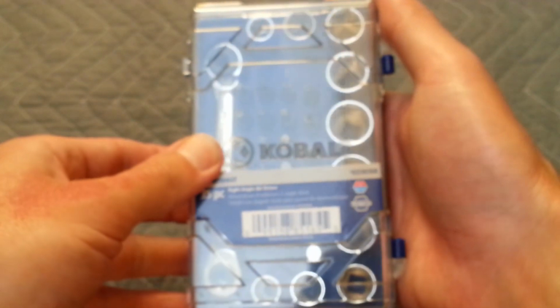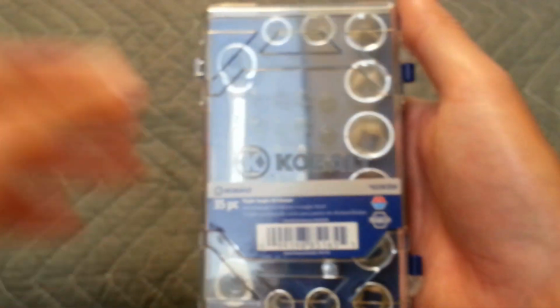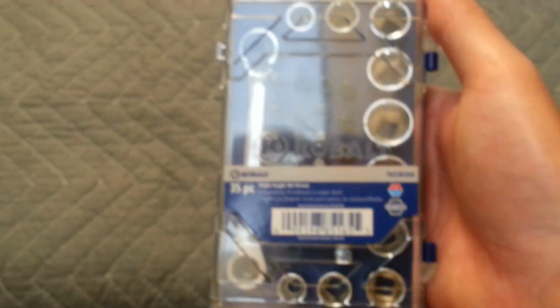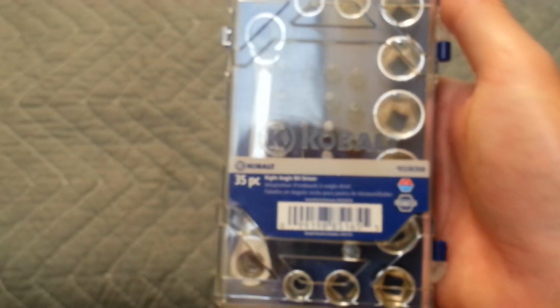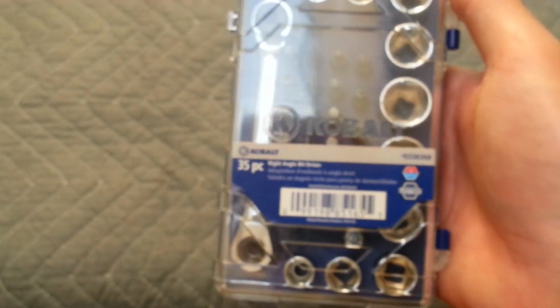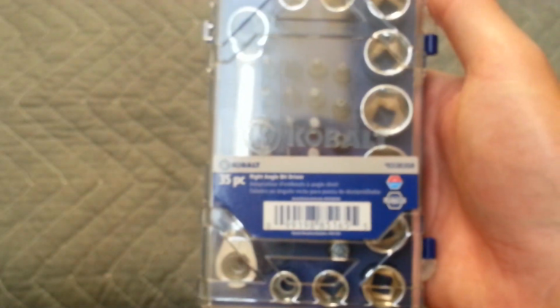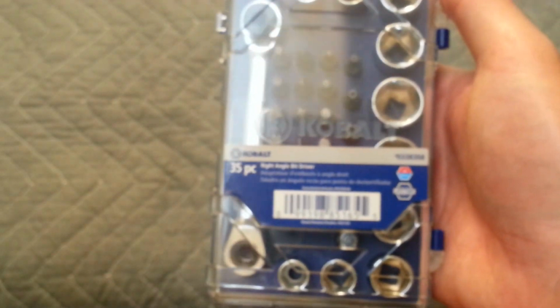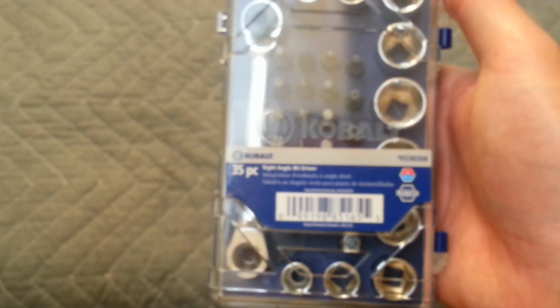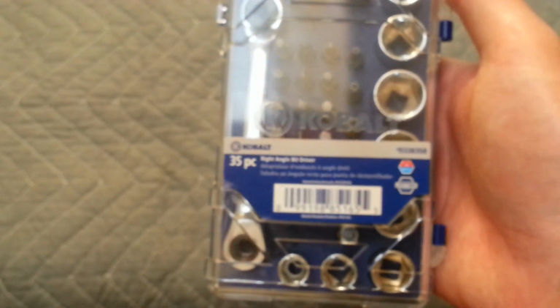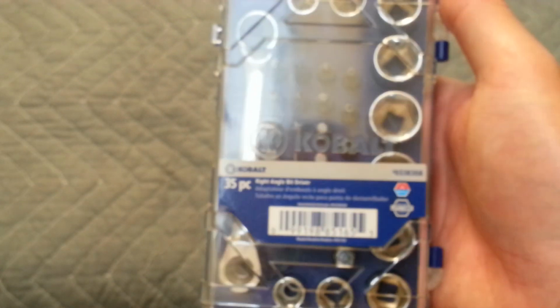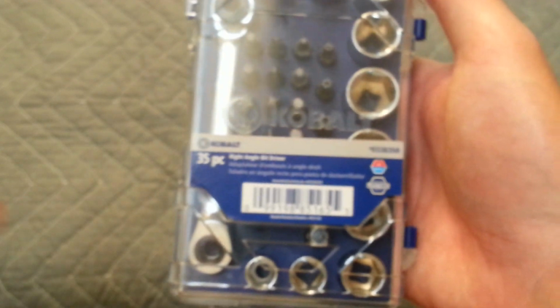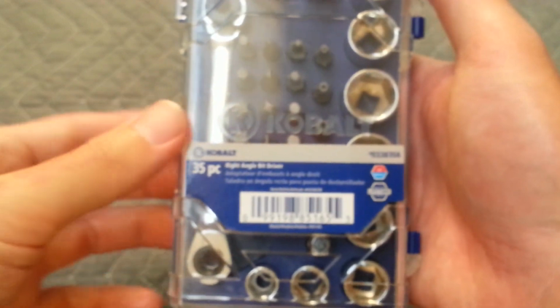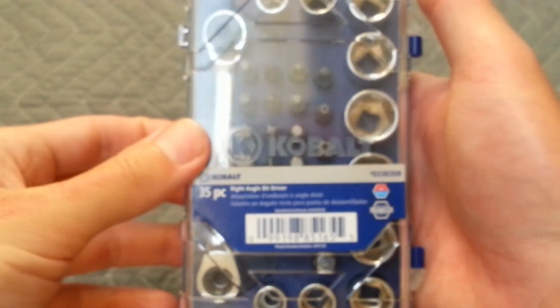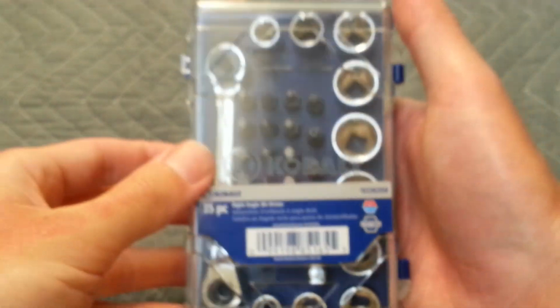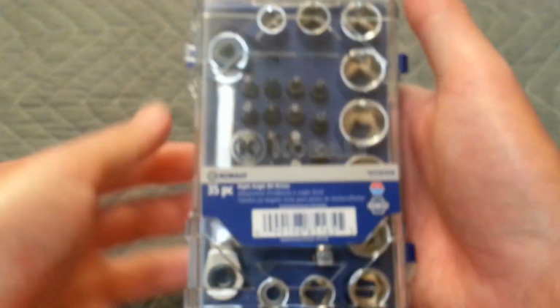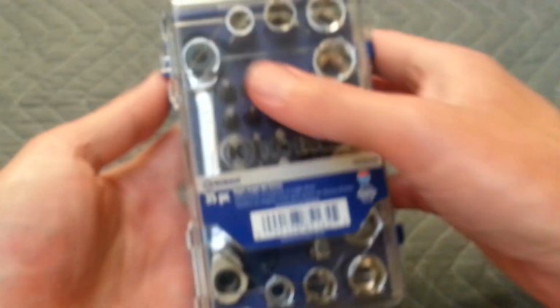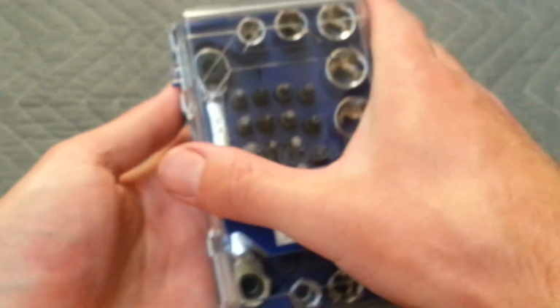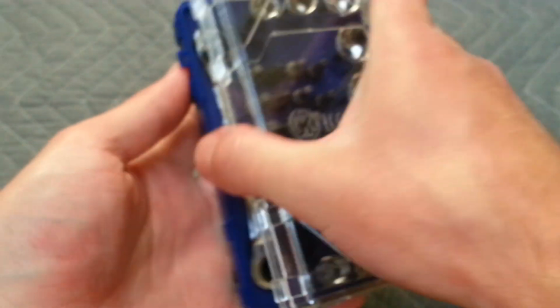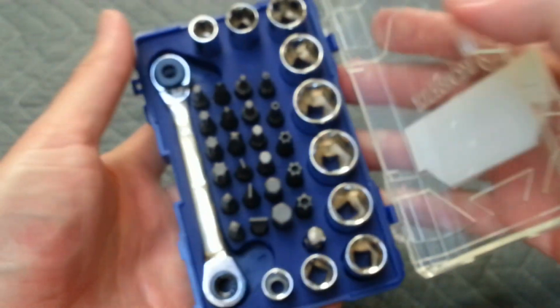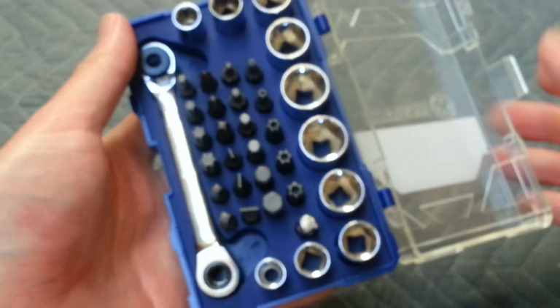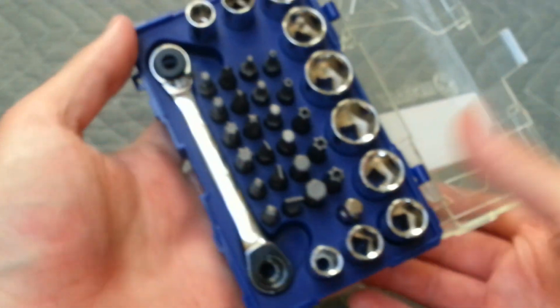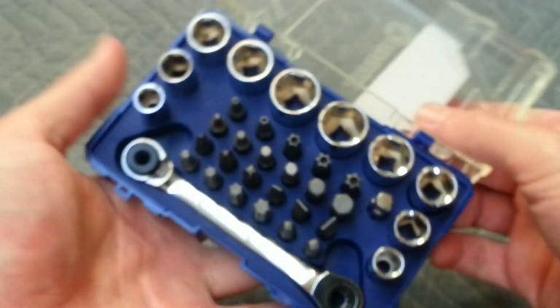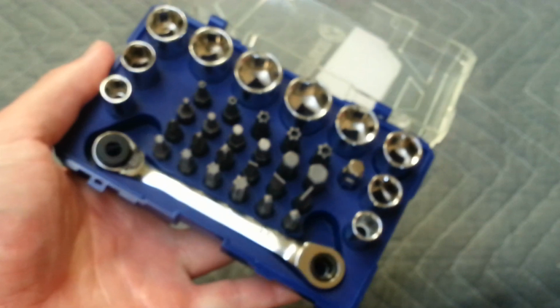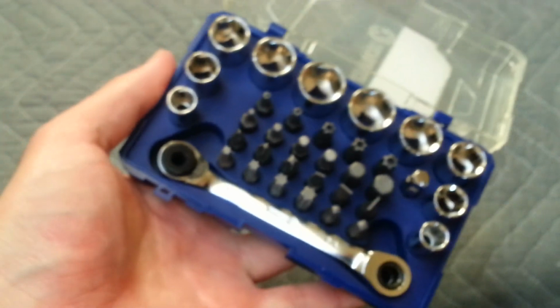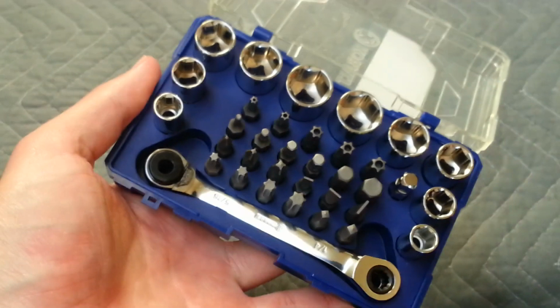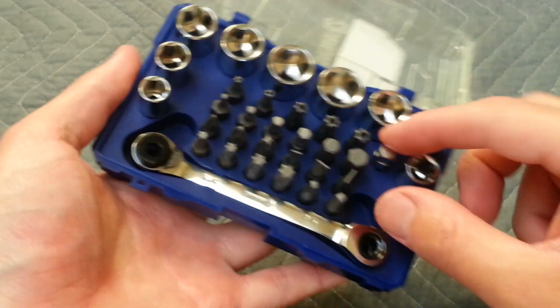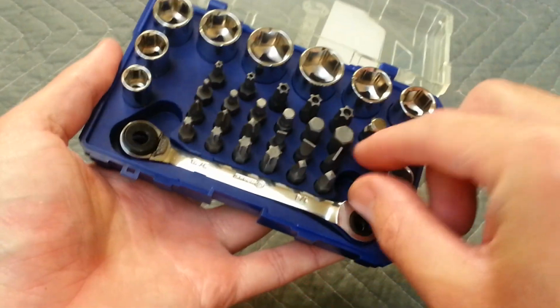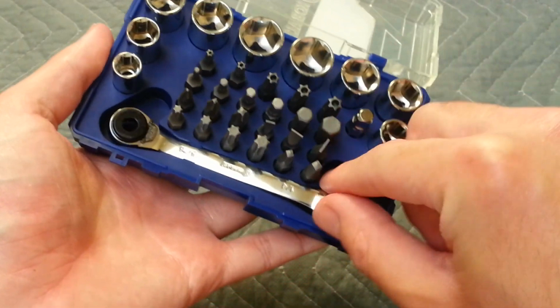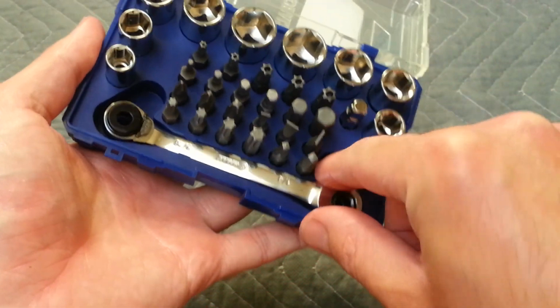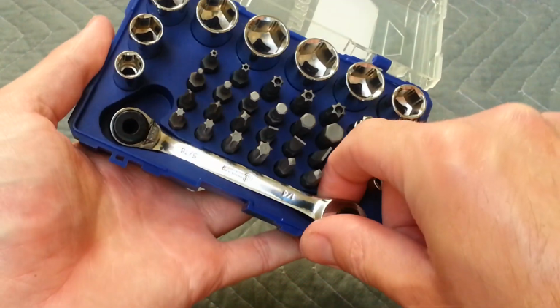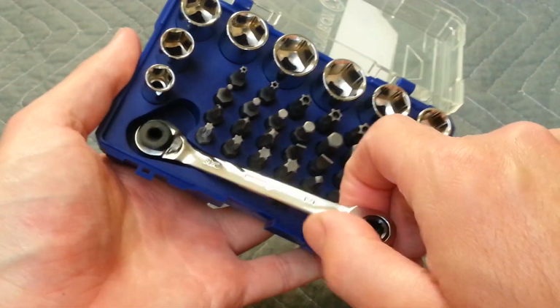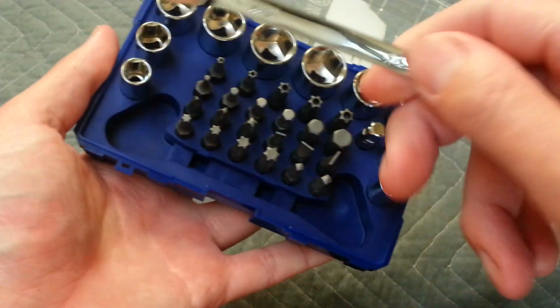I looked up the reviews and everybody had good things to say about it. But apparently during the Christmas season, this goes on sale for $10, which is even a better deal. But for $20, it's still good, in my opinion.